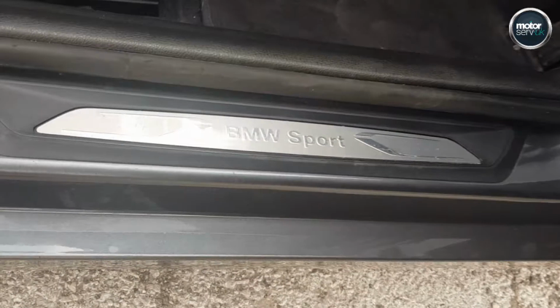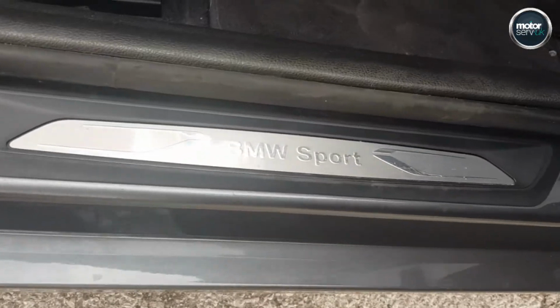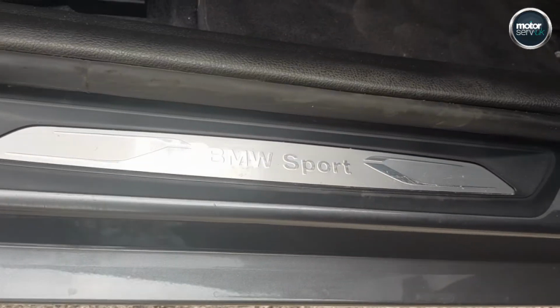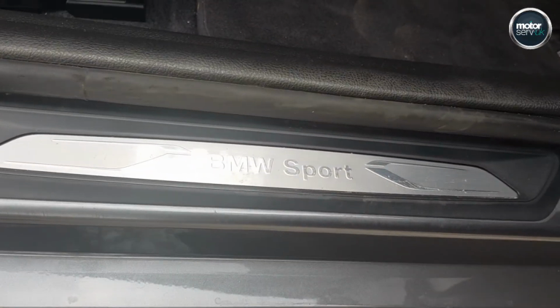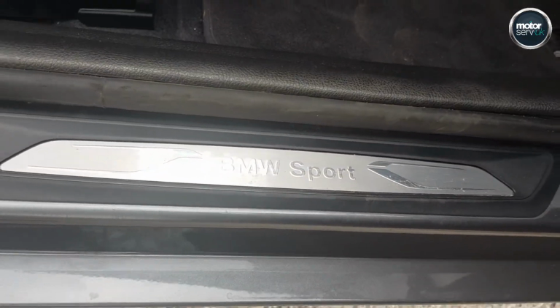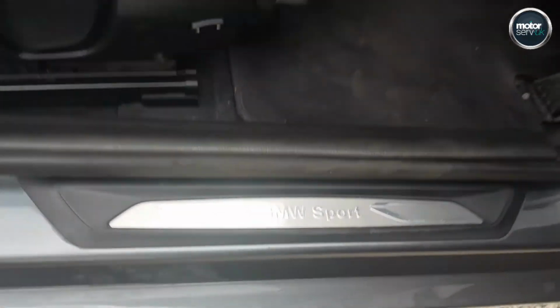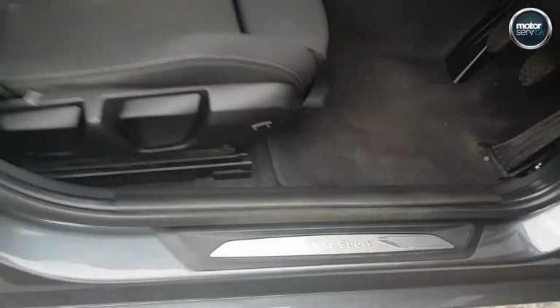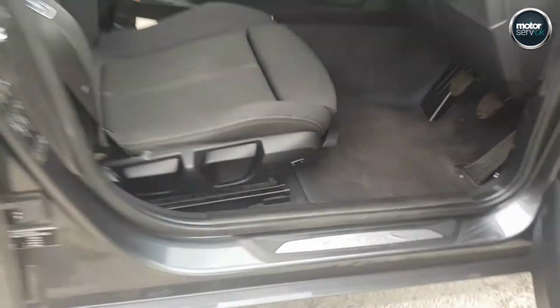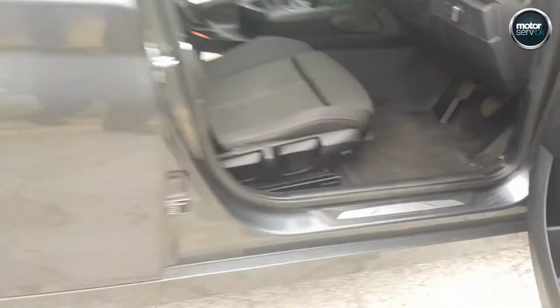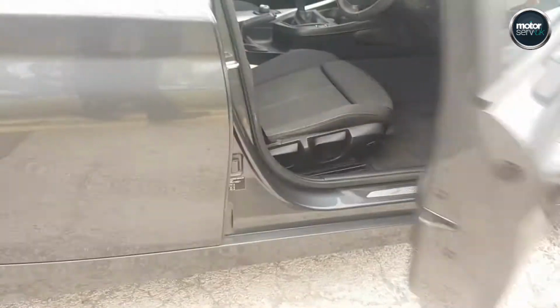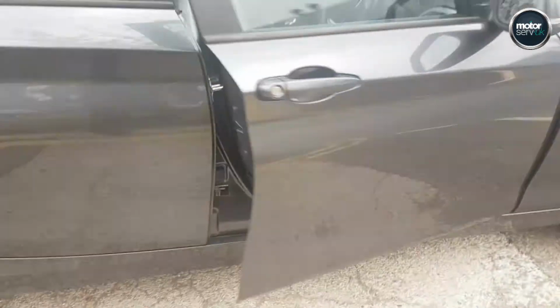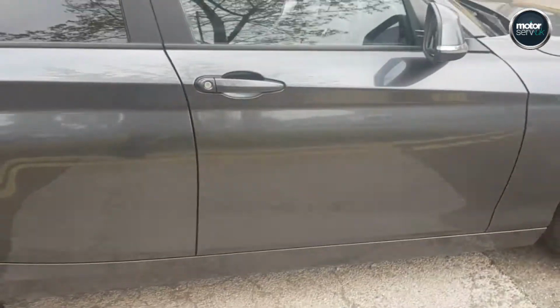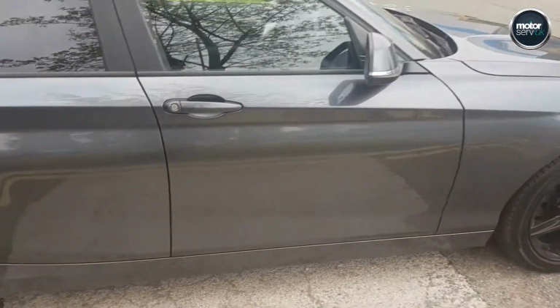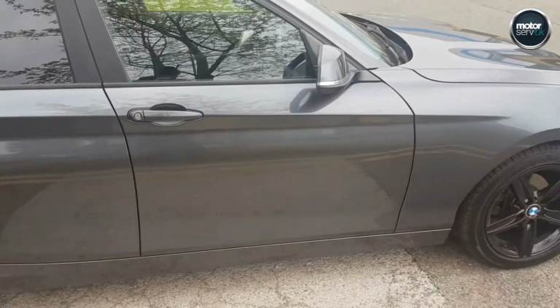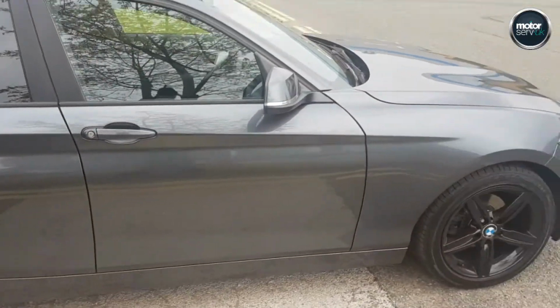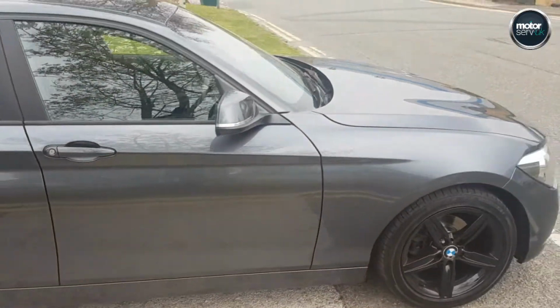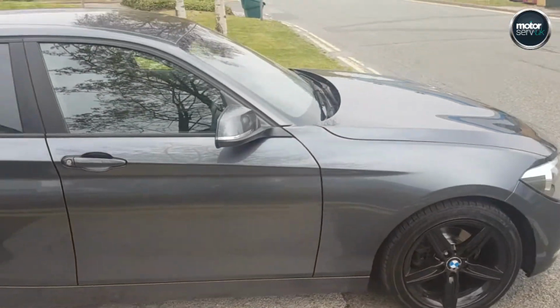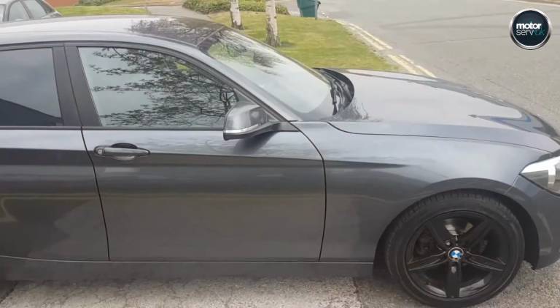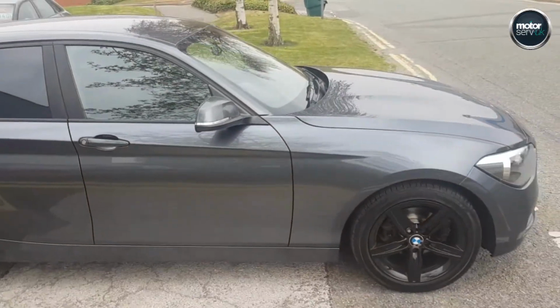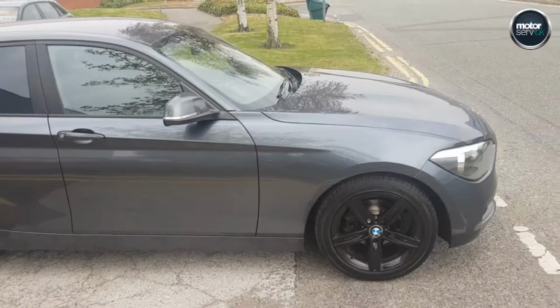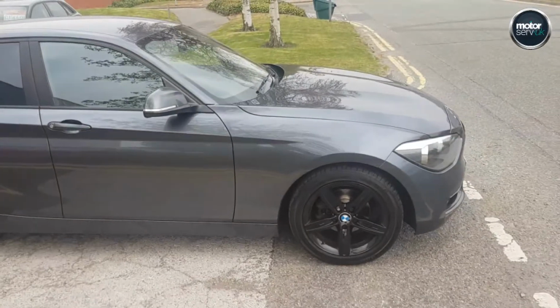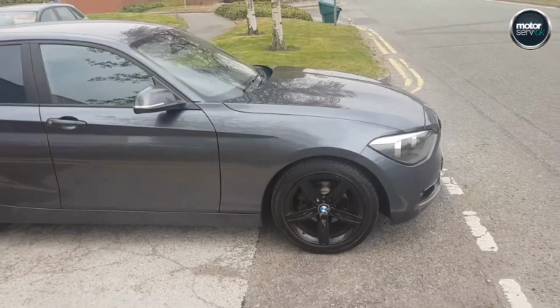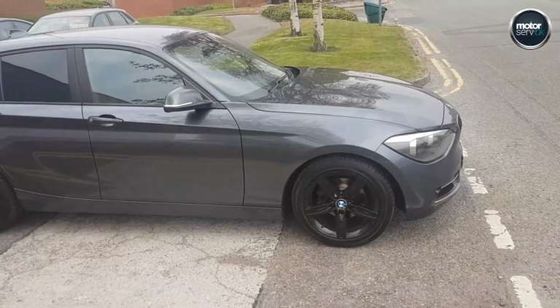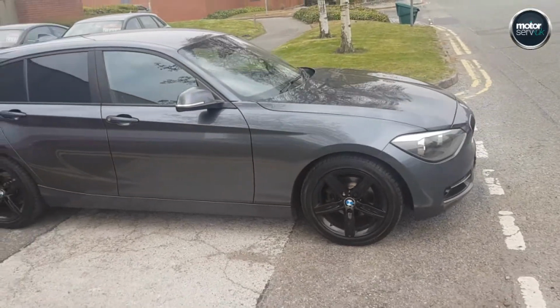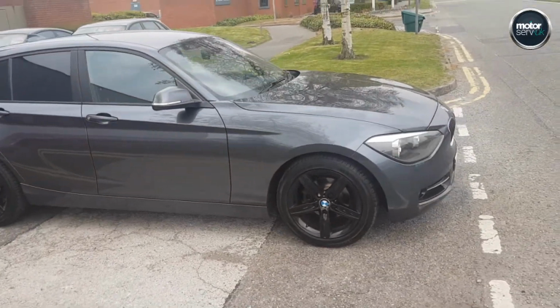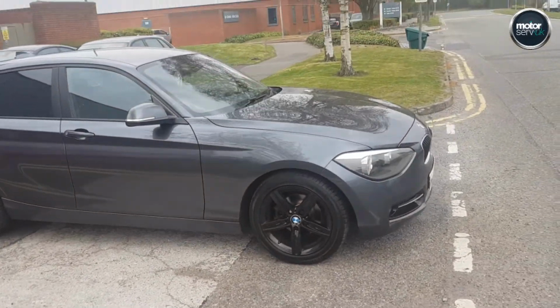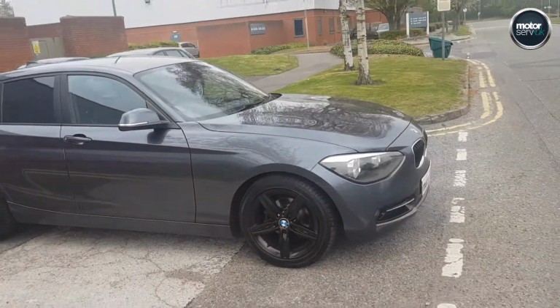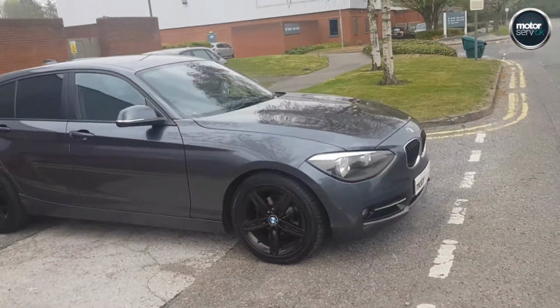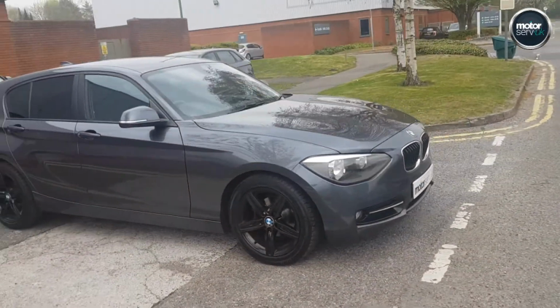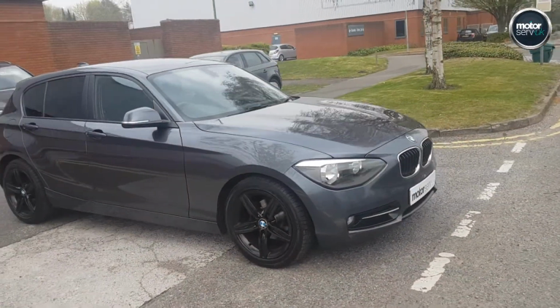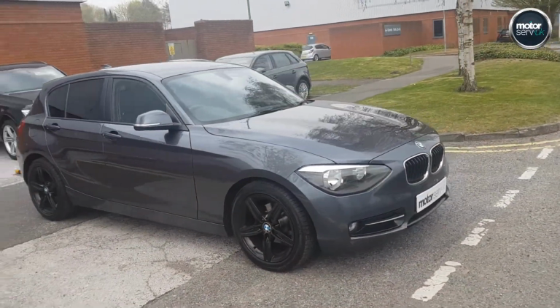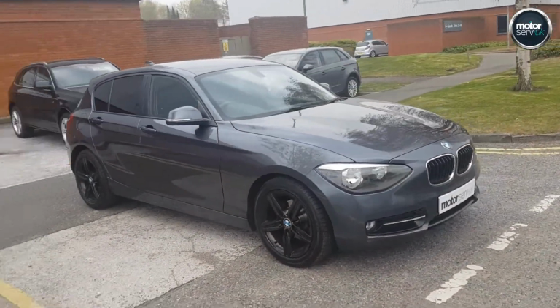Really is a fantastic value vehicle. Great finance package available for you on these cars with all of our cars. Please give me a call to arrange a test drive, and thanks for watching my video.